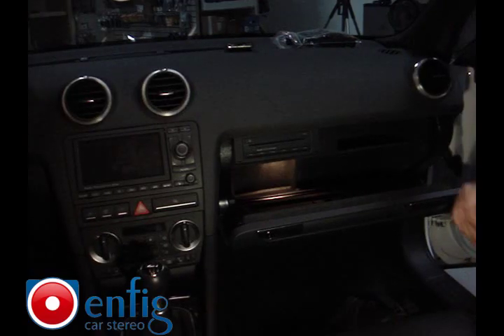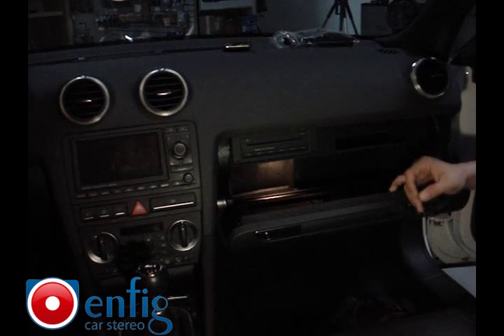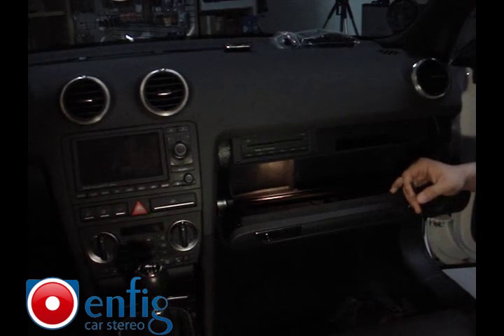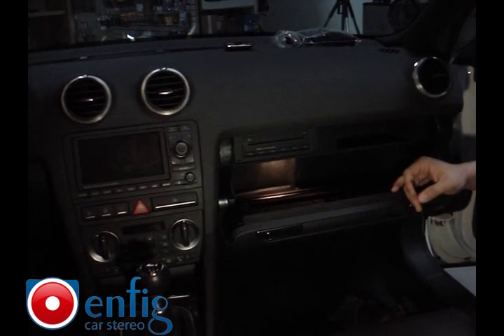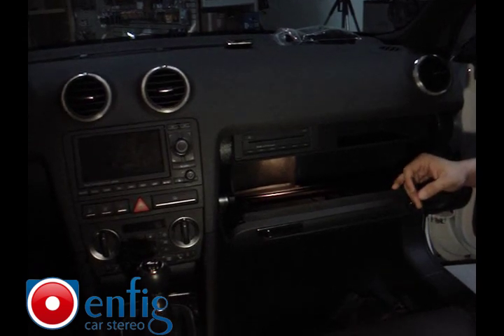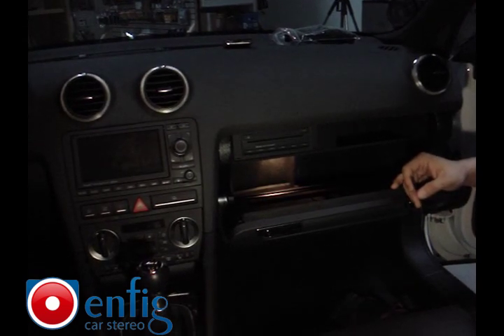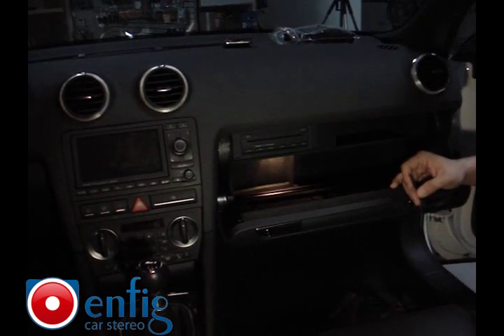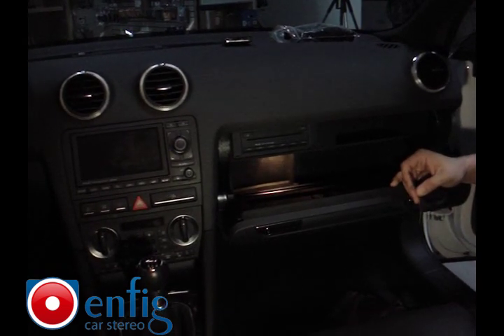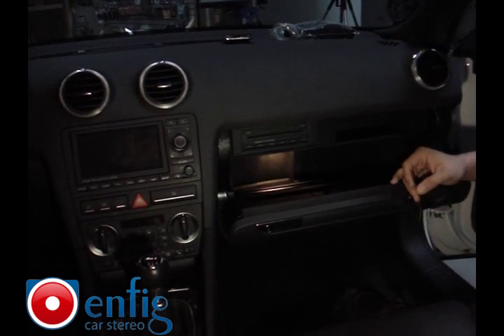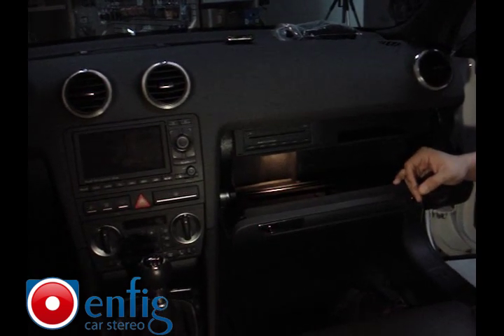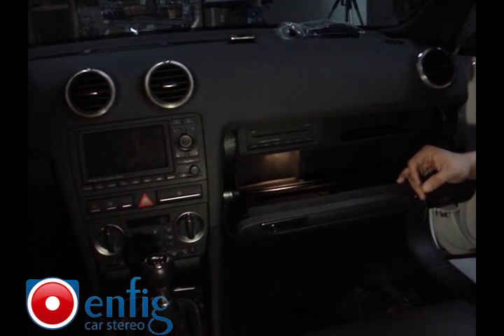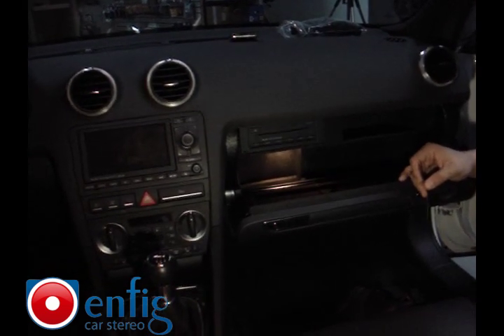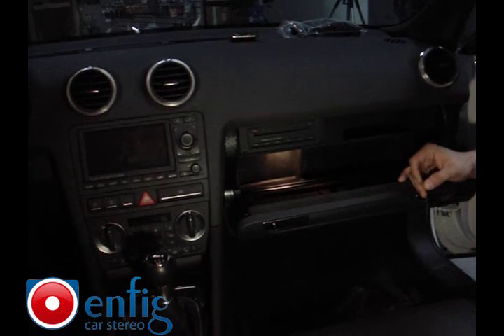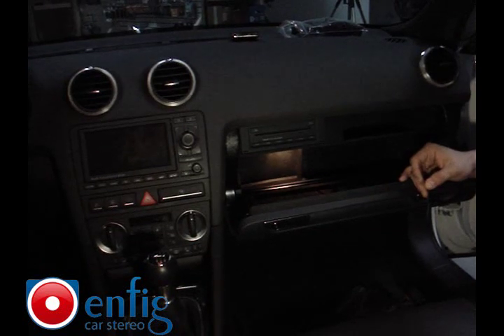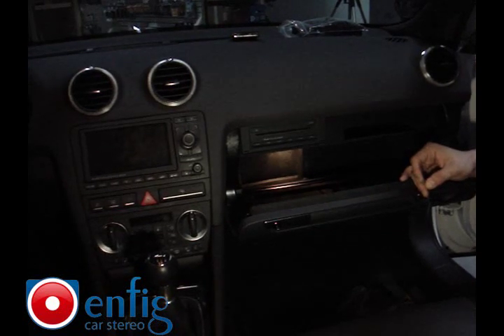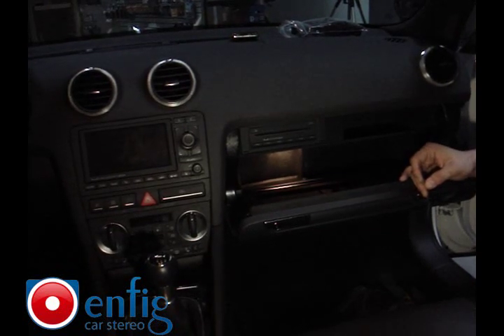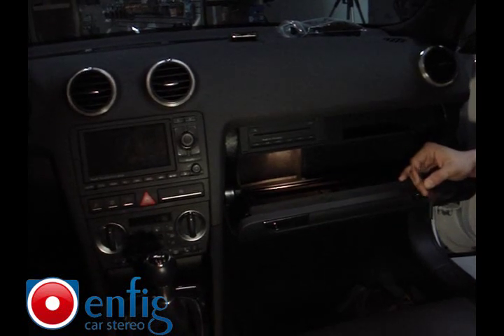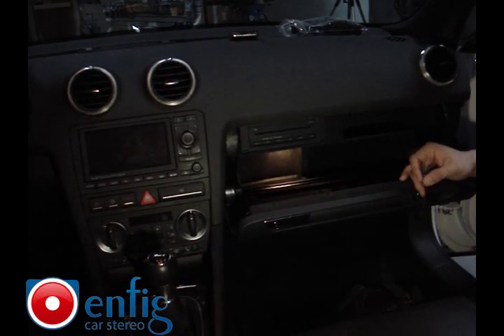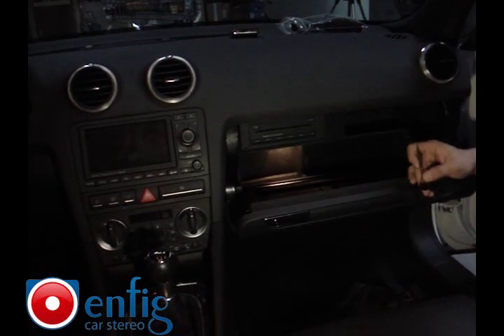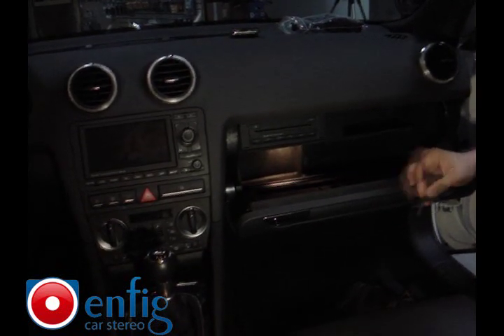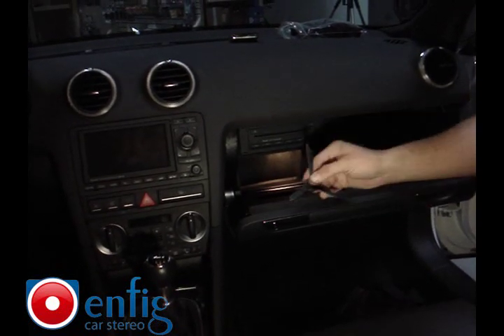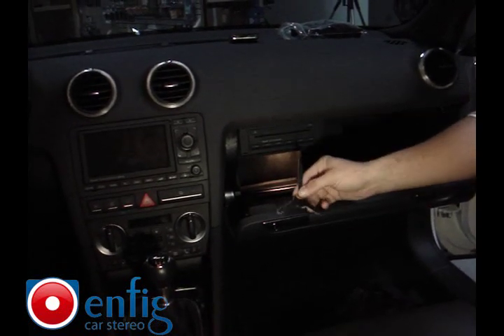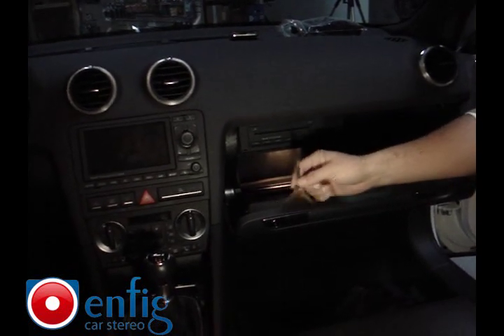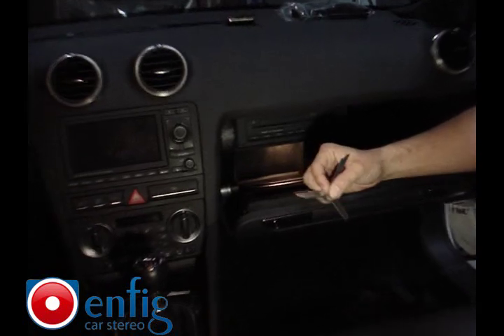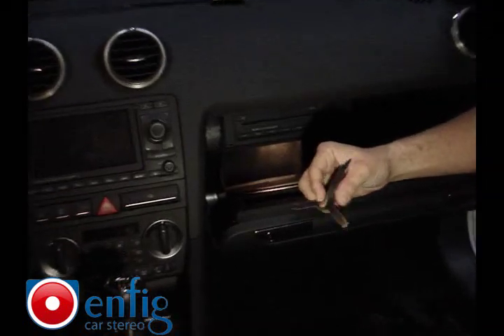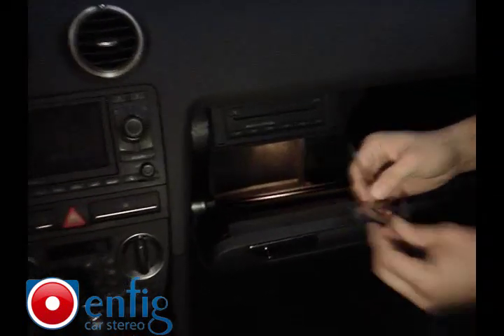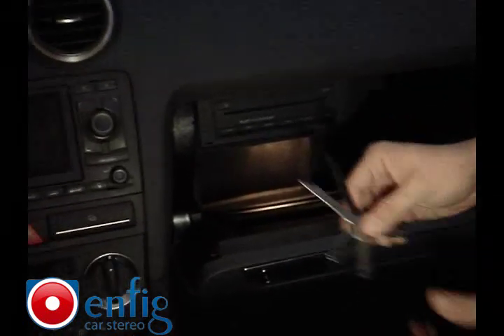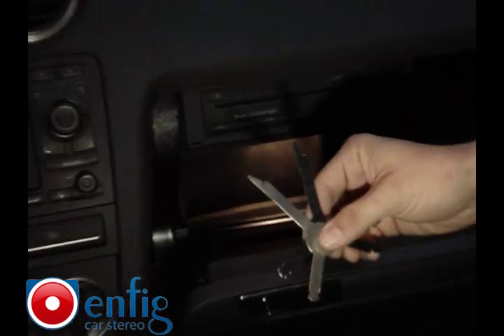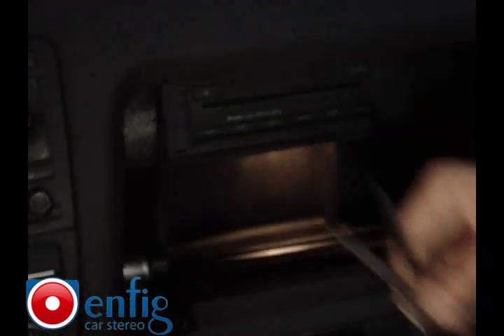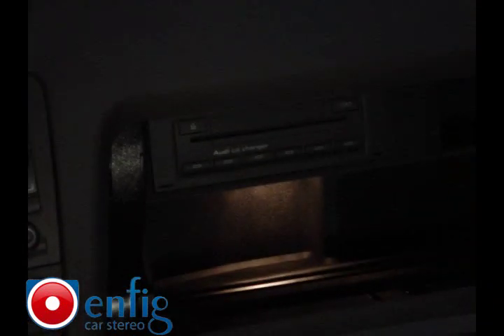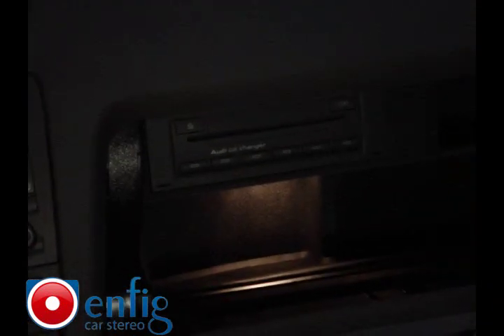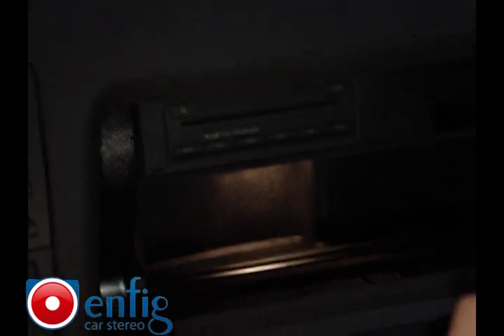We're in a 2008 Audi A3. We're going to show you how to take out the CD changer that comes in most A3s and A4s from 2005 and up. You start with the Metro 86 9001 keys — you need two of them to take this out, and they come in pairs of two.